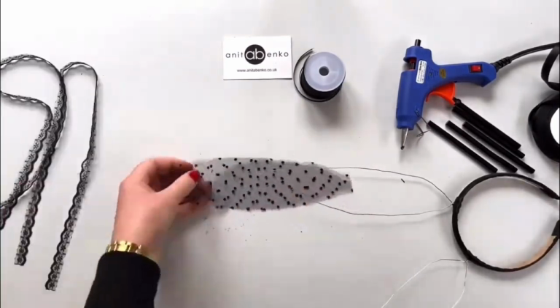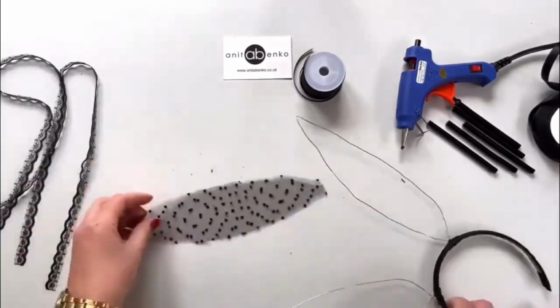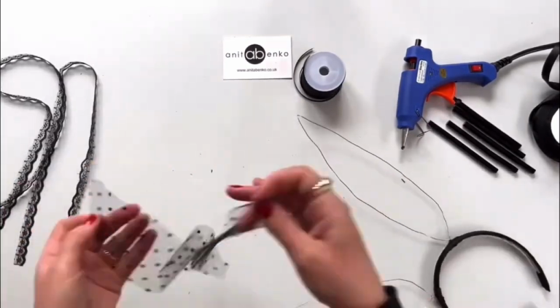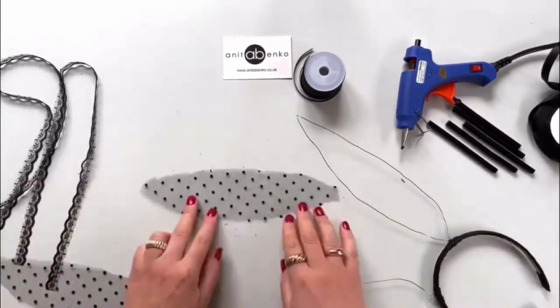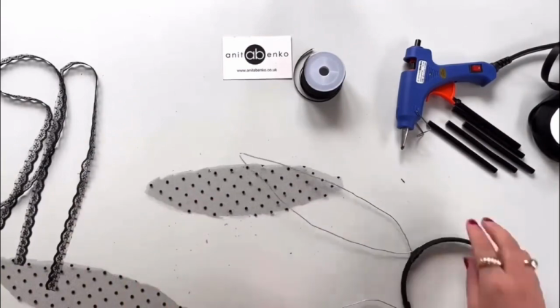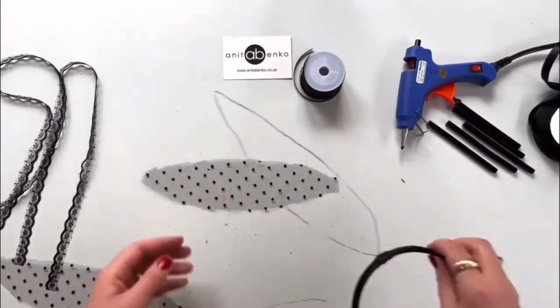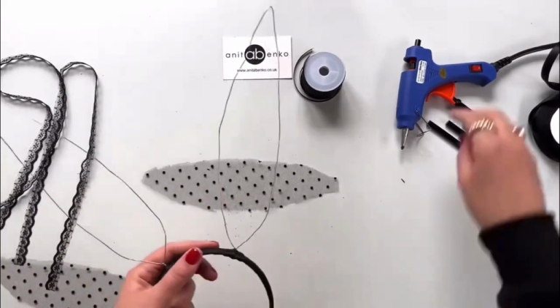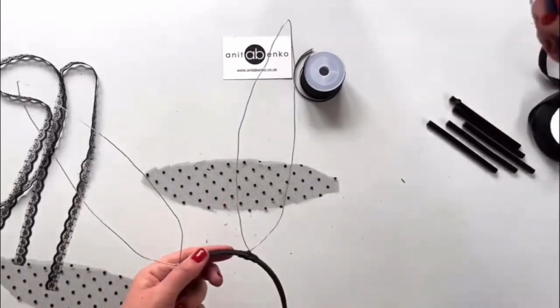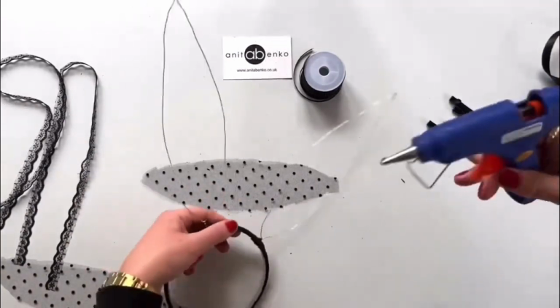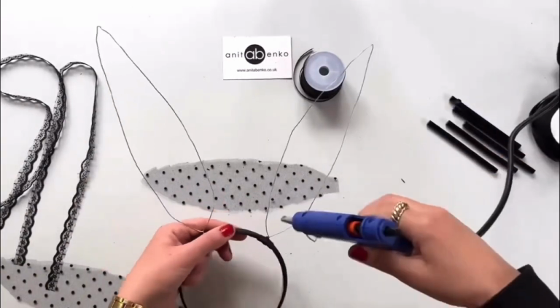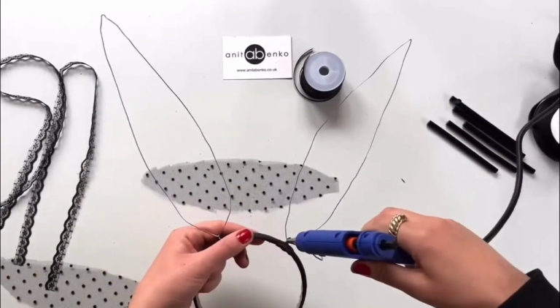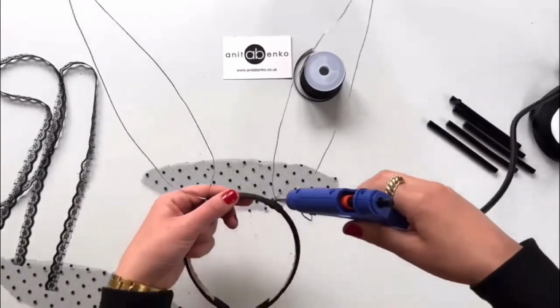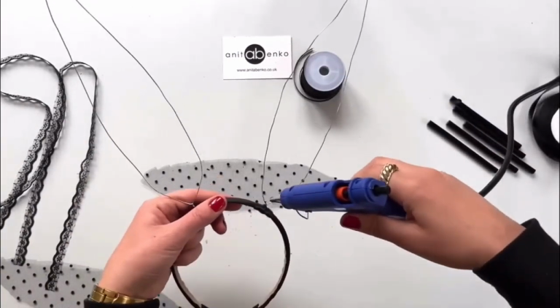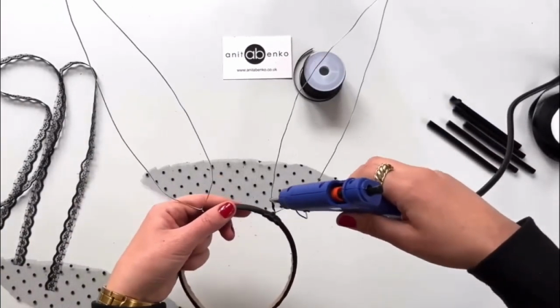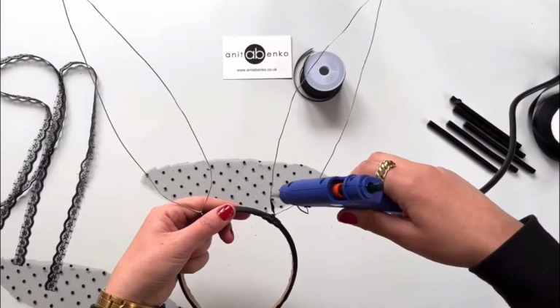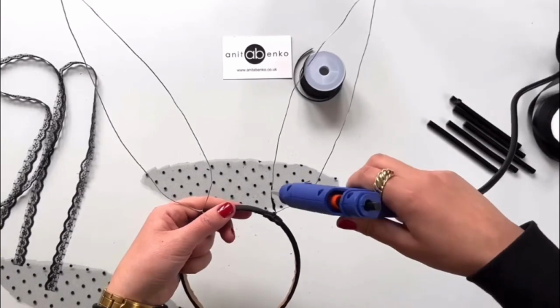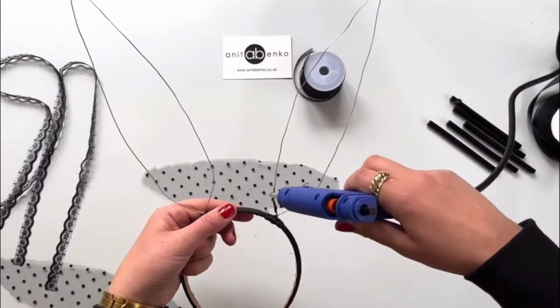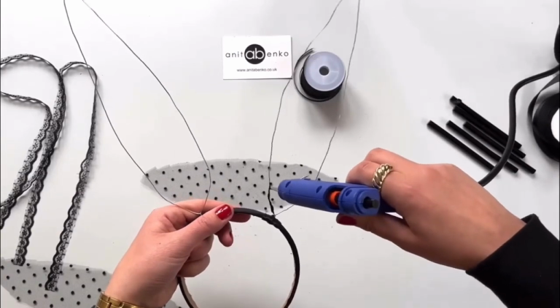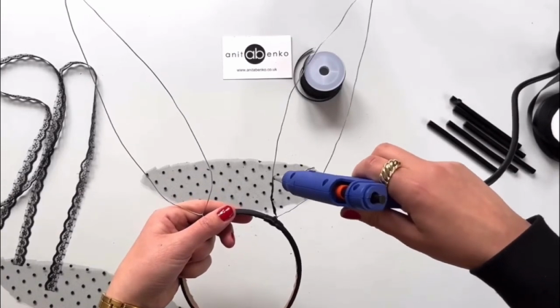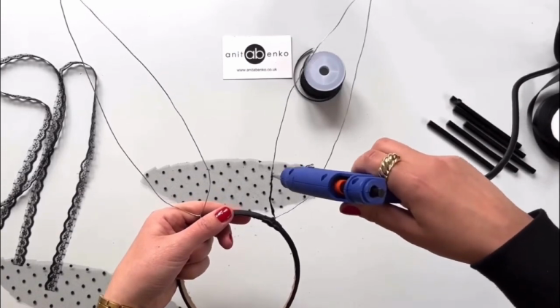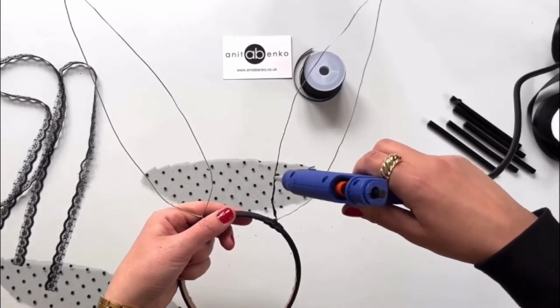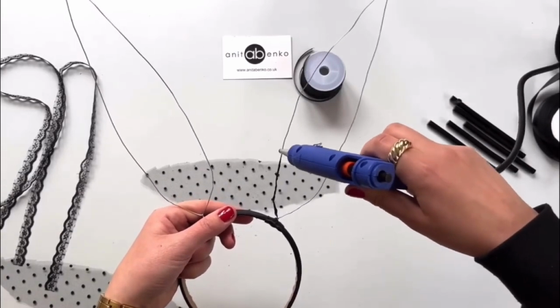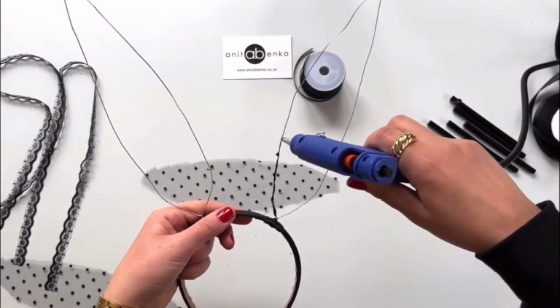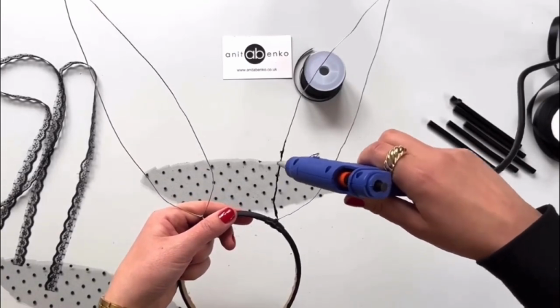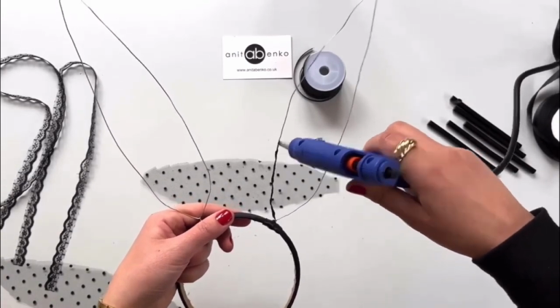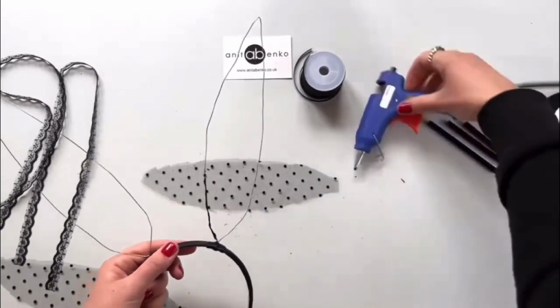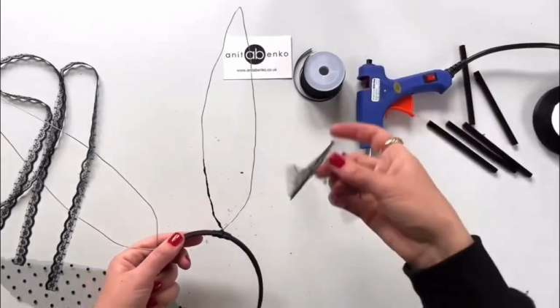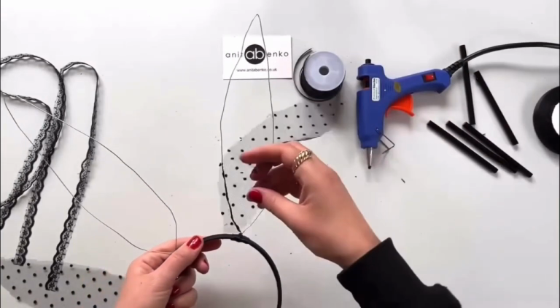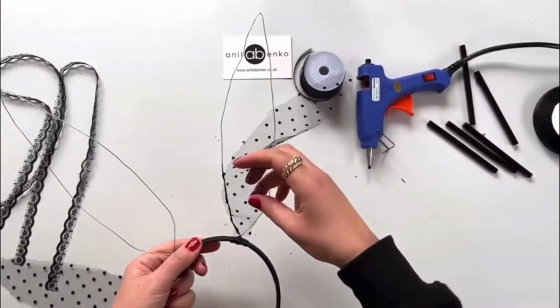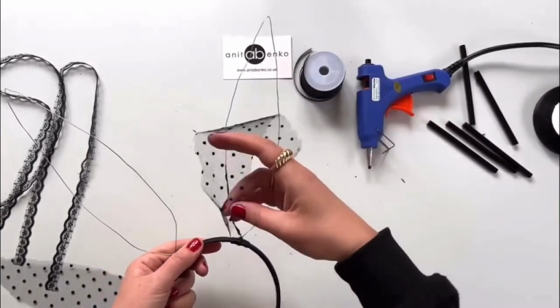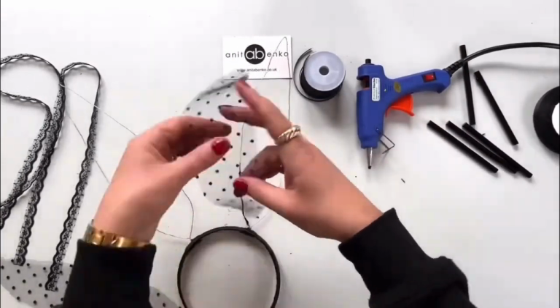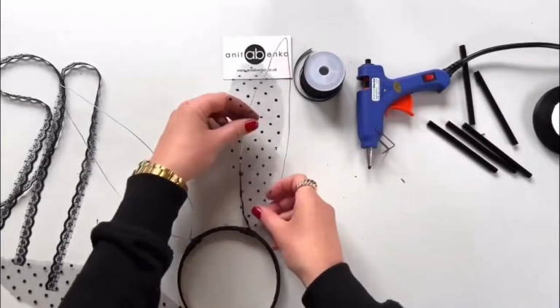Next I'll glue these pattern pieces onto the ears. I'm applying hot glue on the wire and I'm gluing that ear pattern piece on the top.